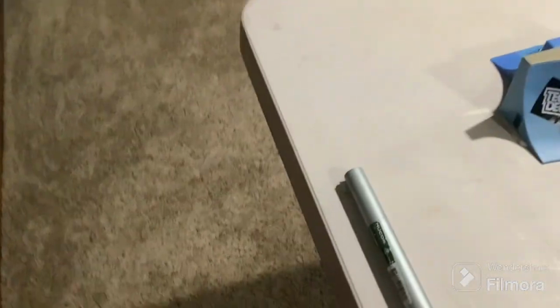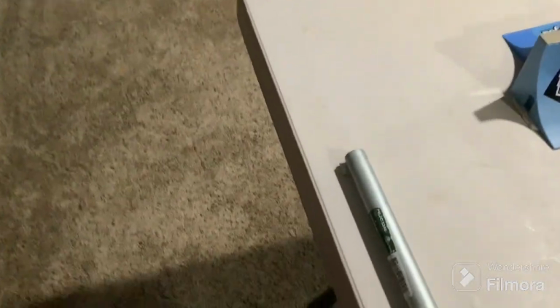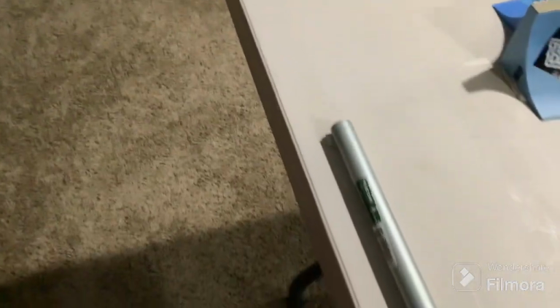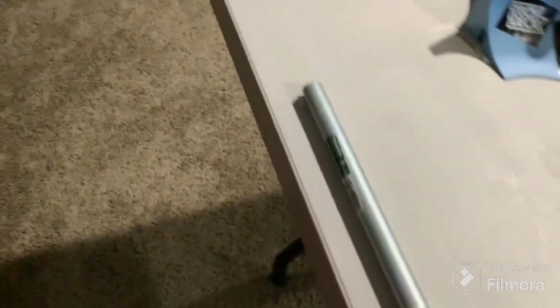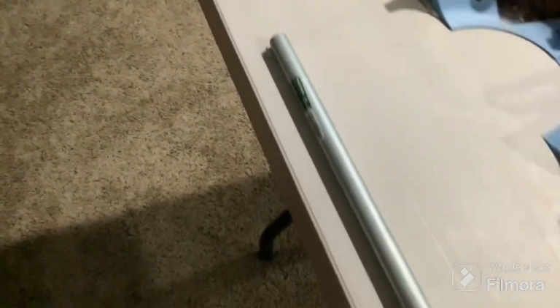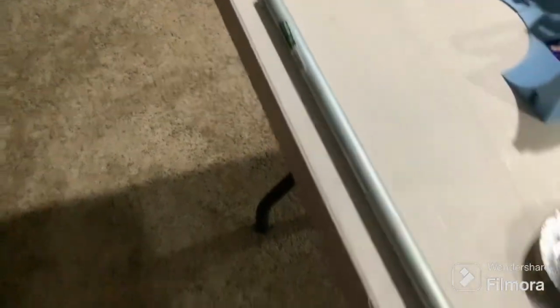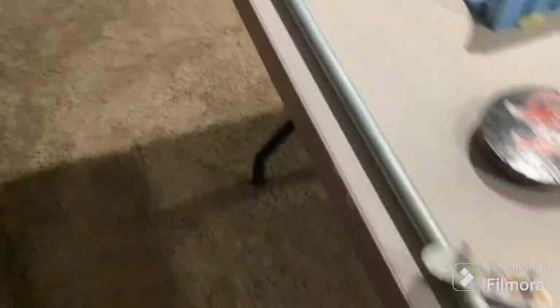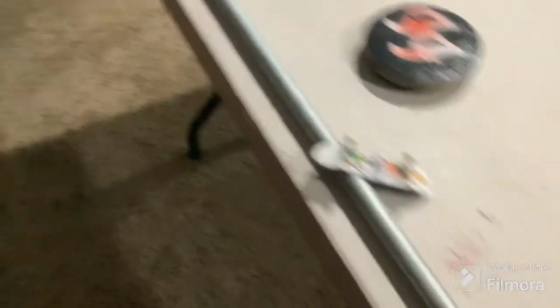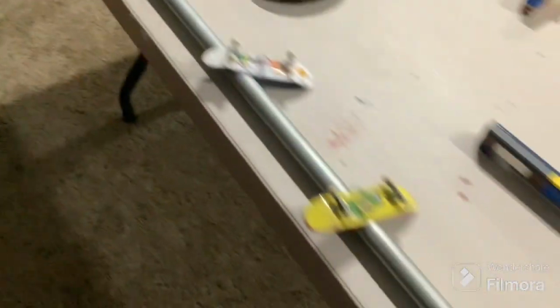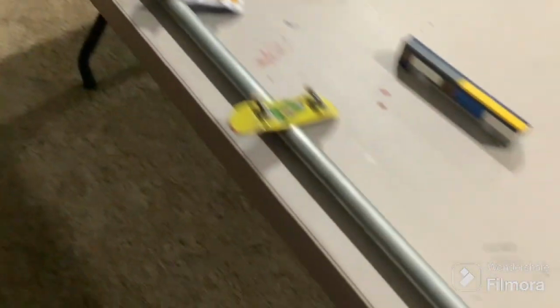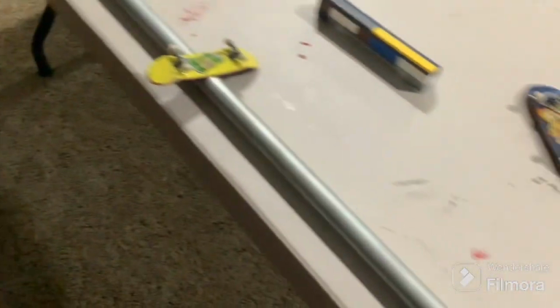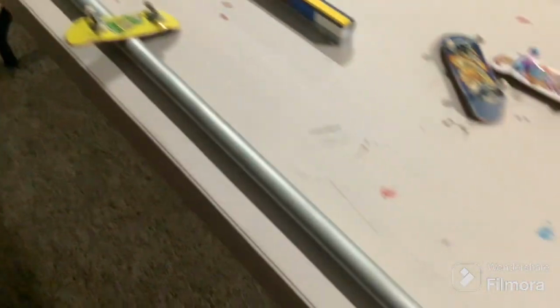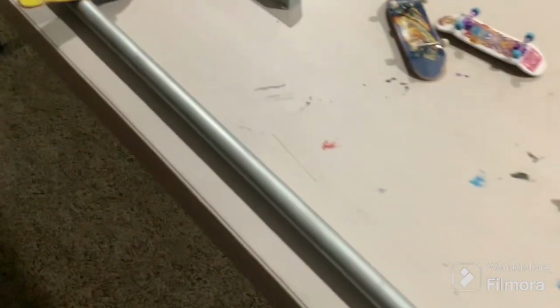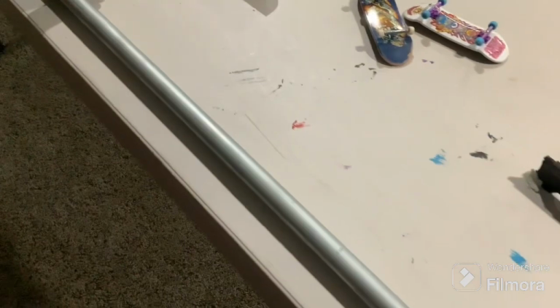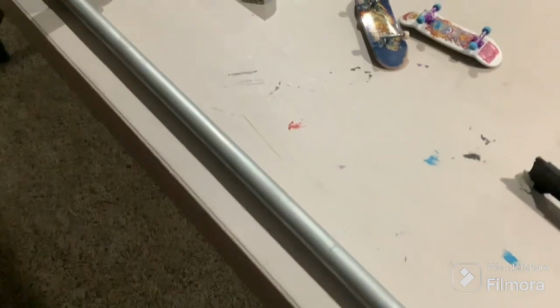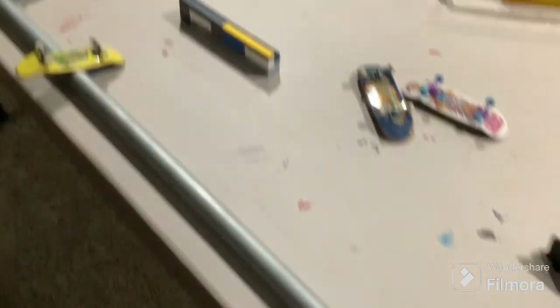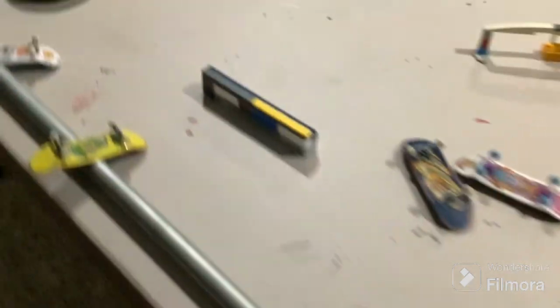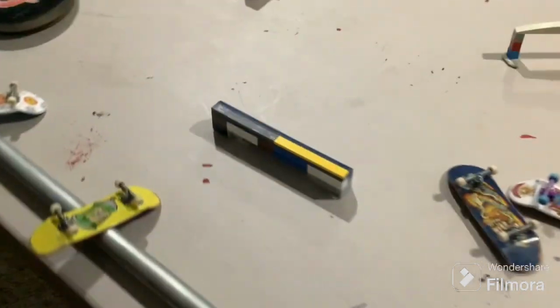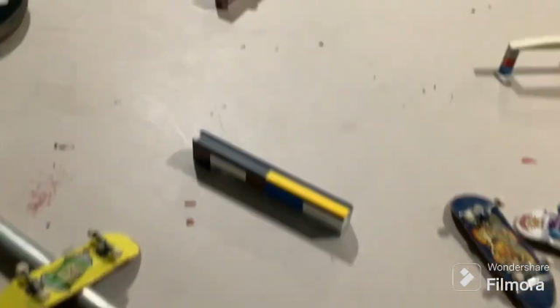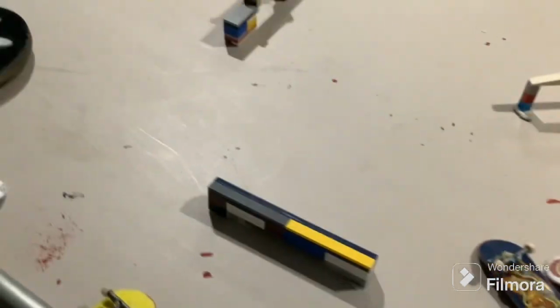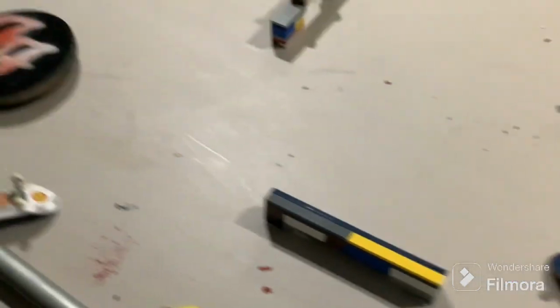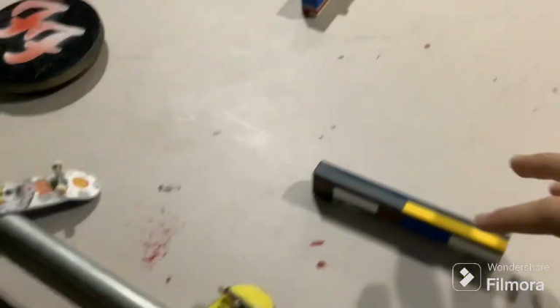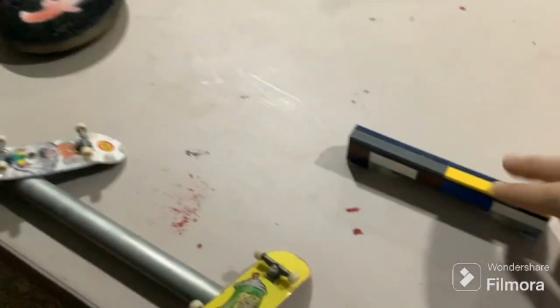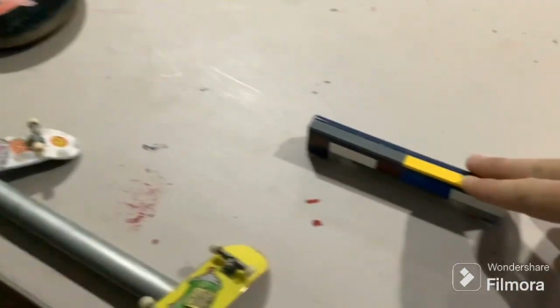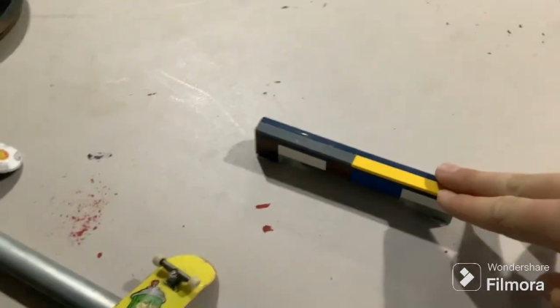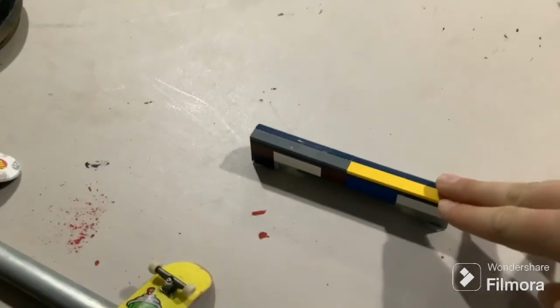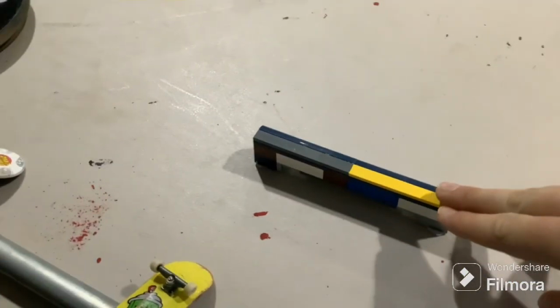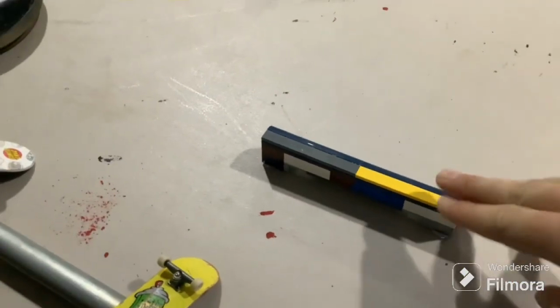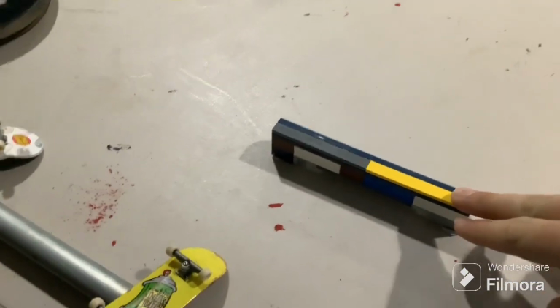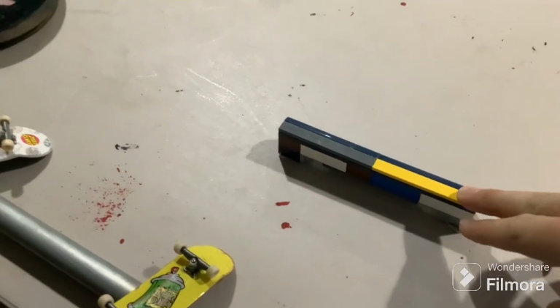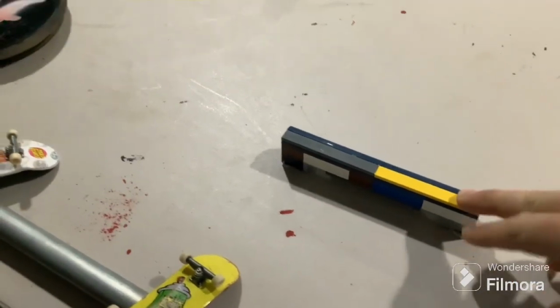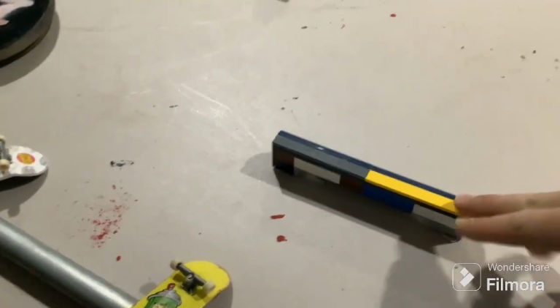Next up is this really long metal tube — it's my longest grind rail. Then I have this little Lego grind rail, which is actually one of my favorites. It's nice and sturdy.